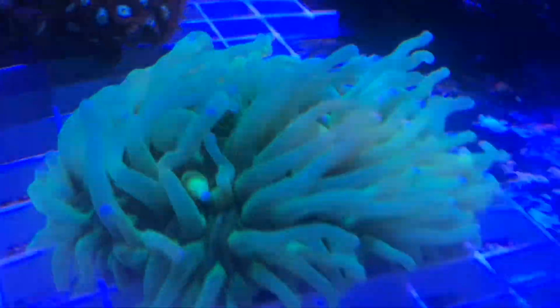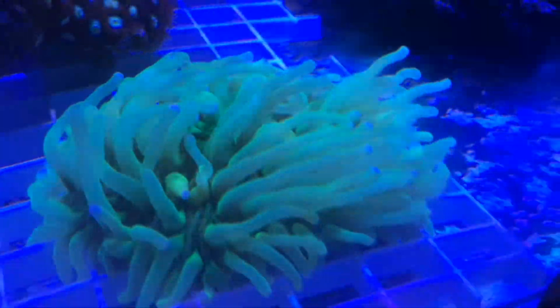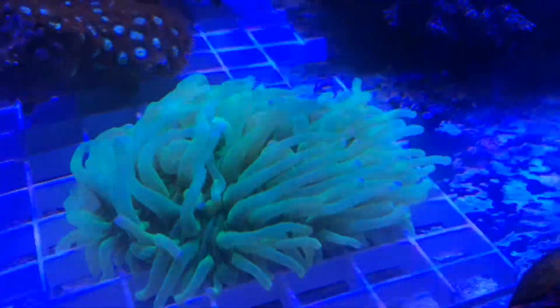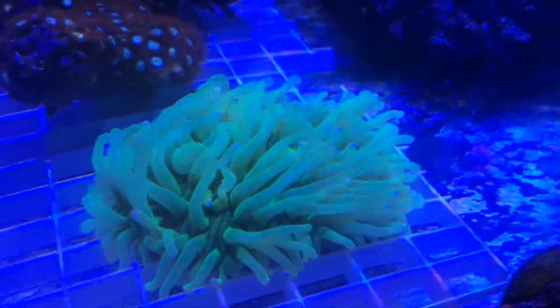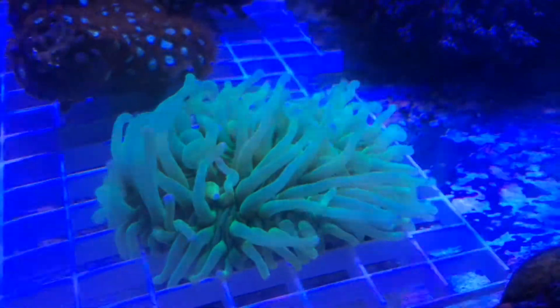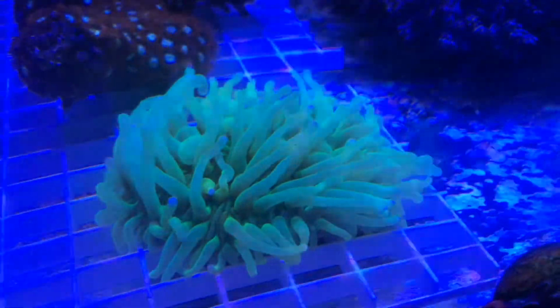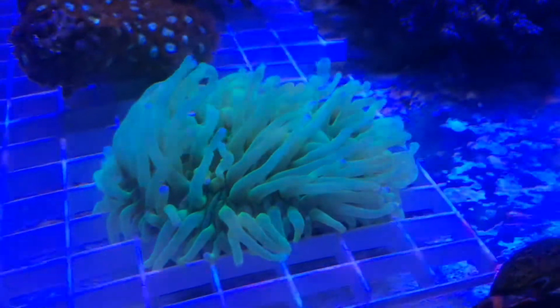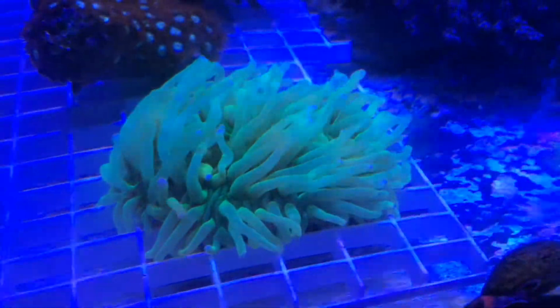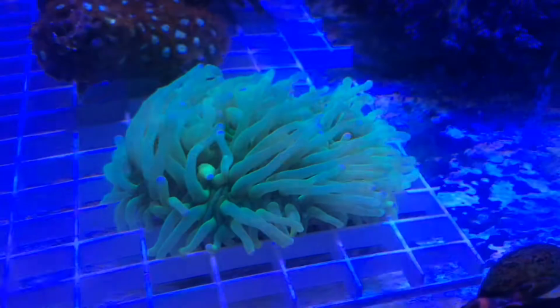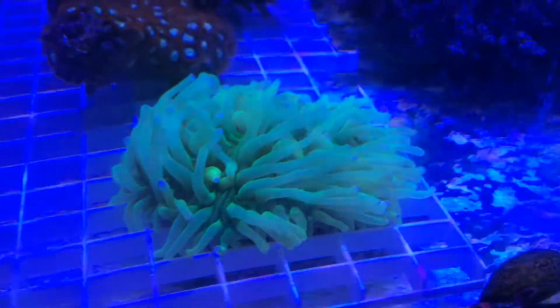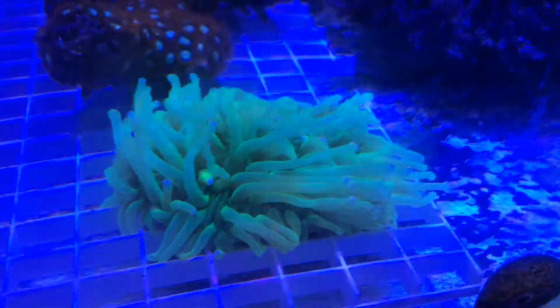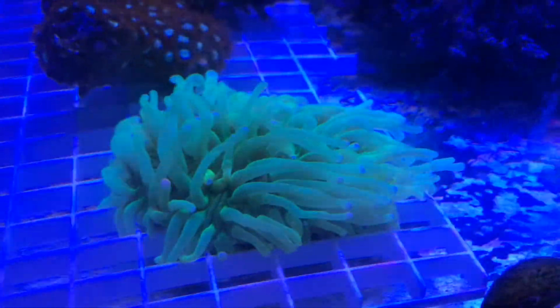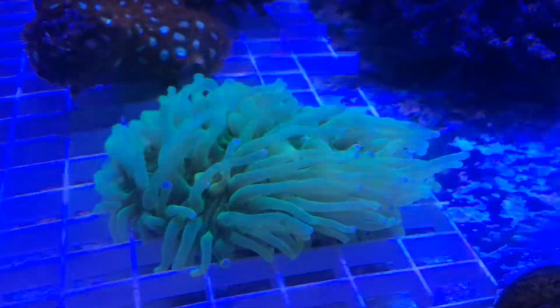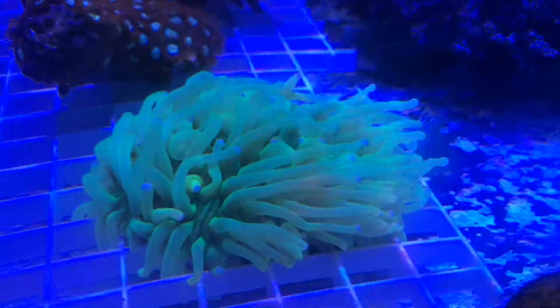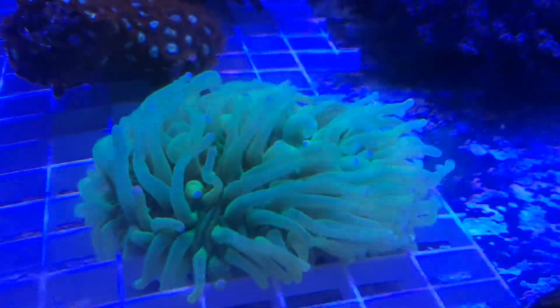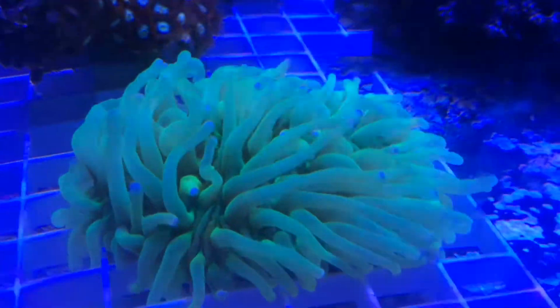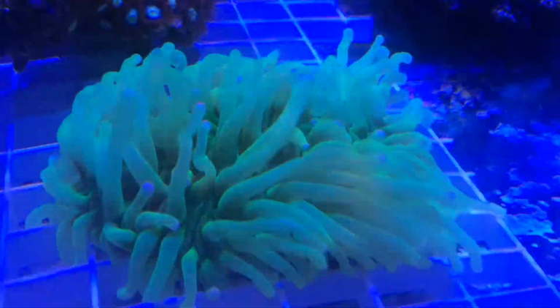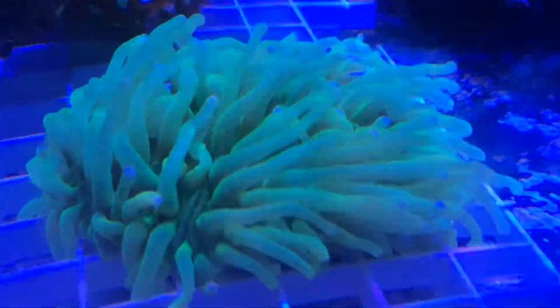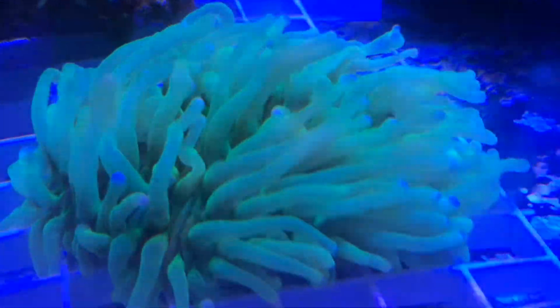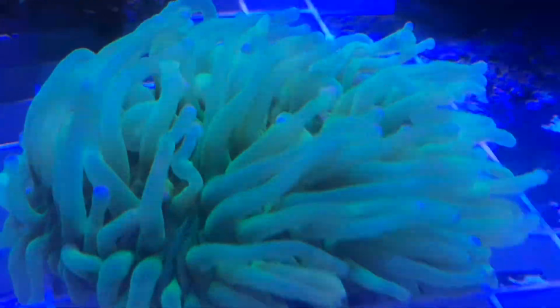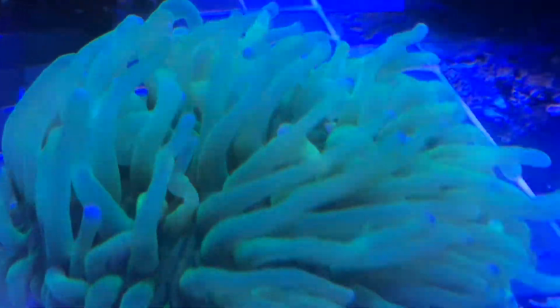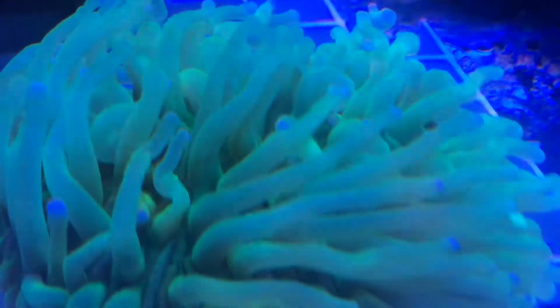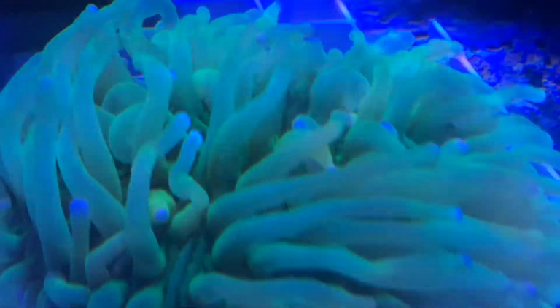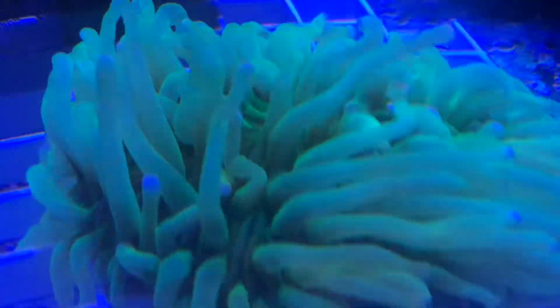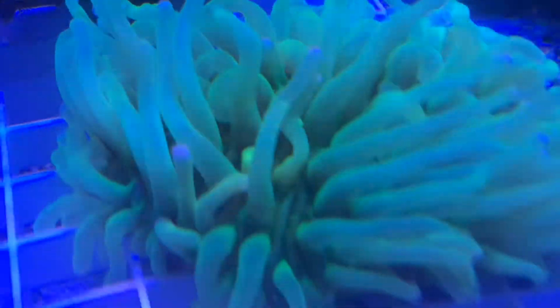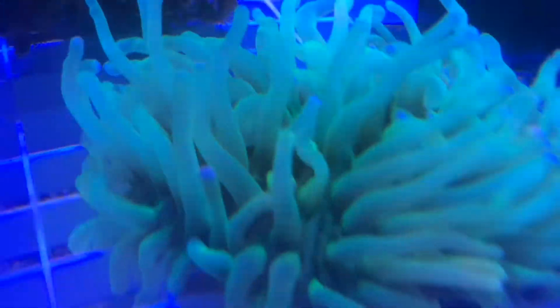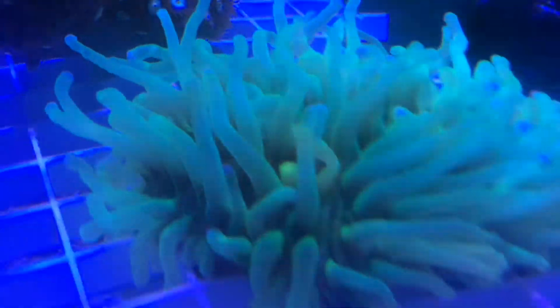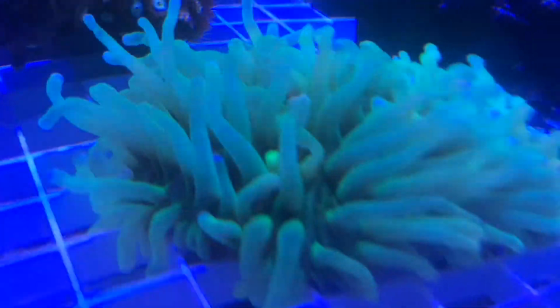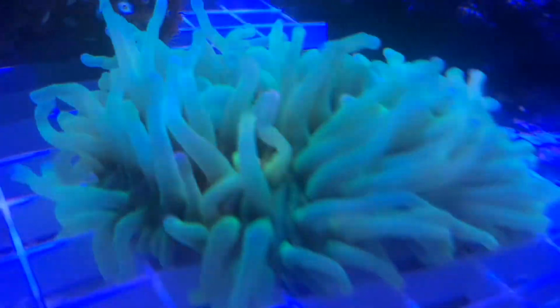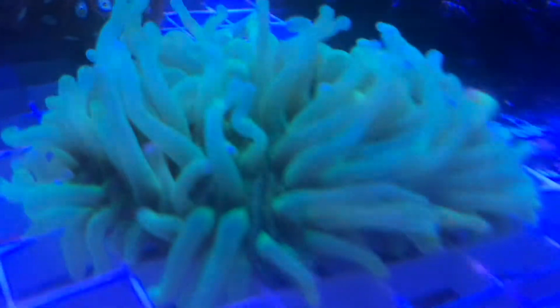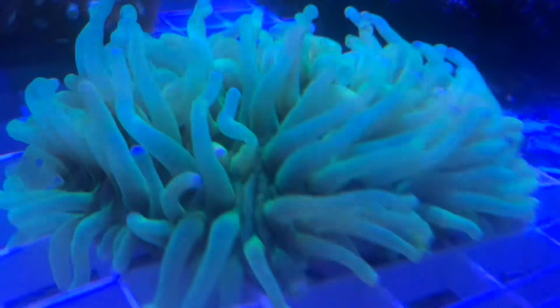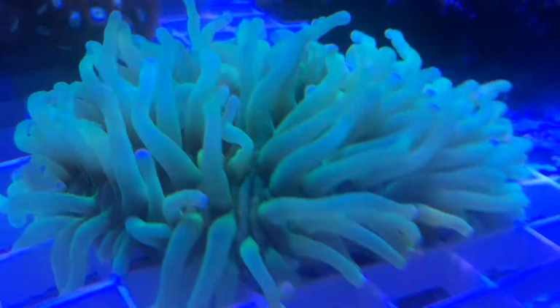For continued good health, it will also require the addition of calcium, strontium, and other trace elements in the water. It is also recommended to be fed microplankton or brine shrimp.